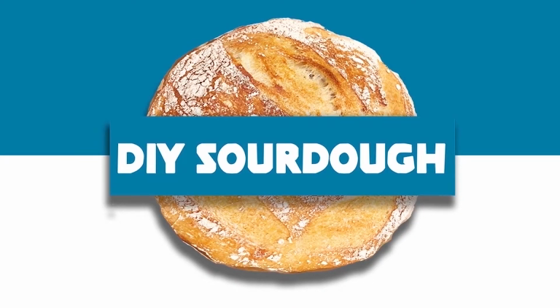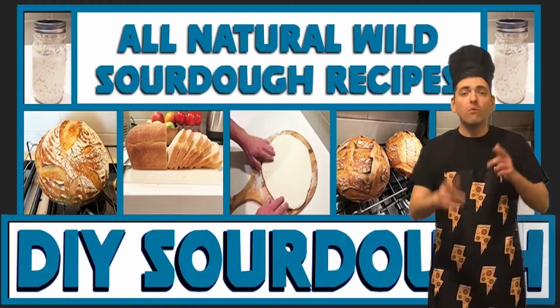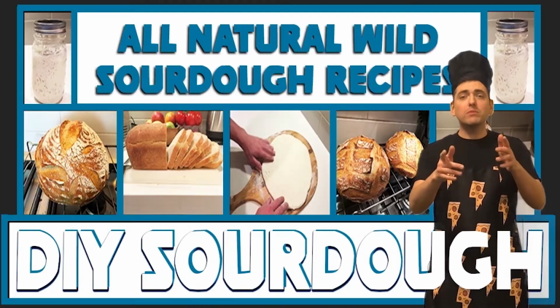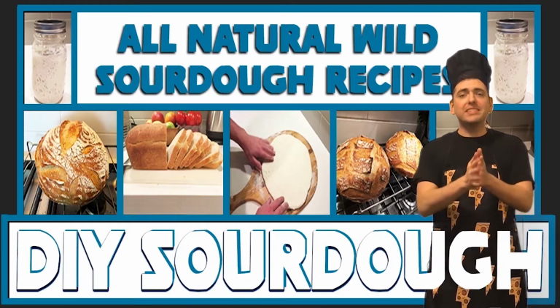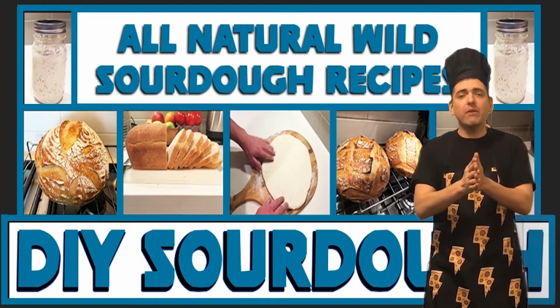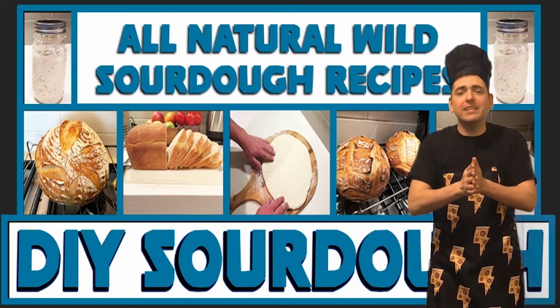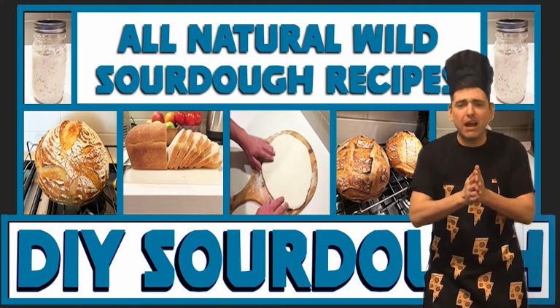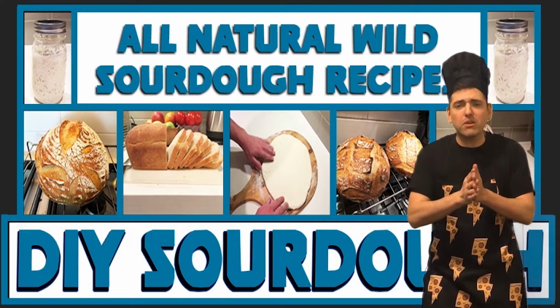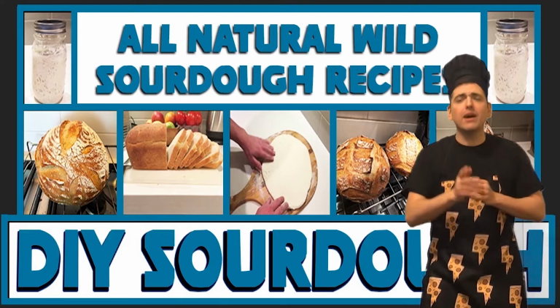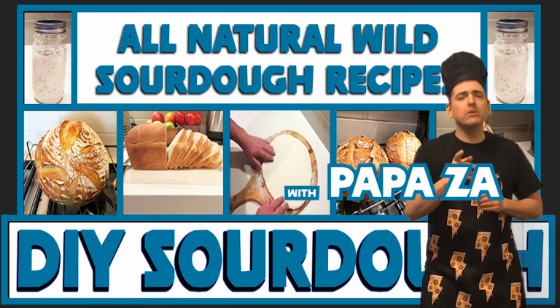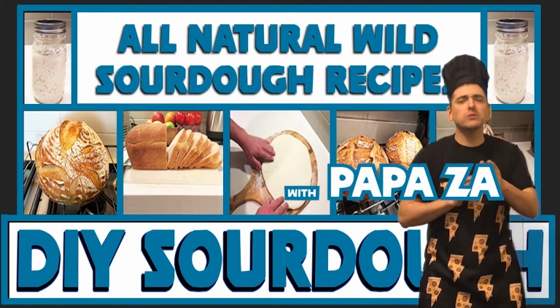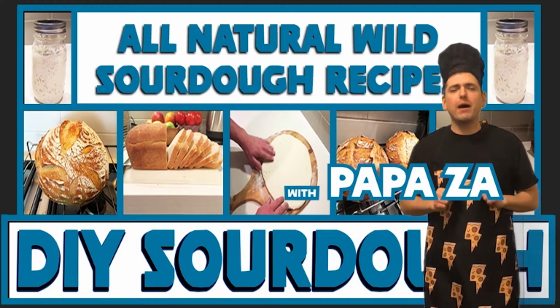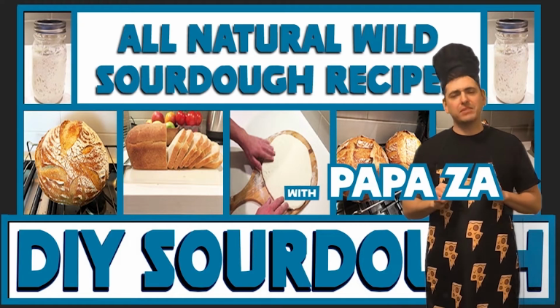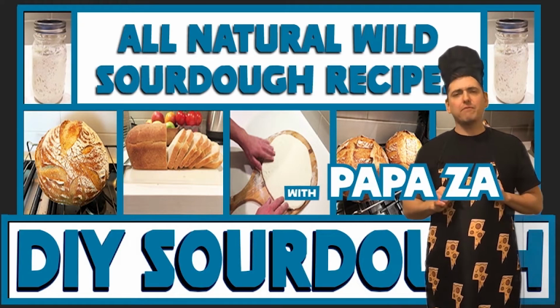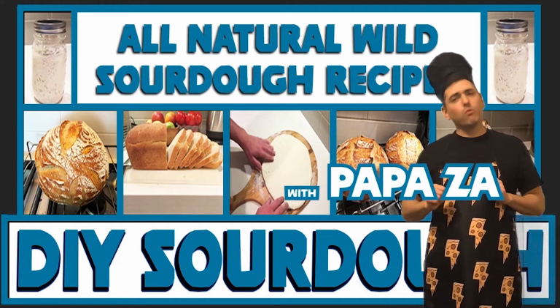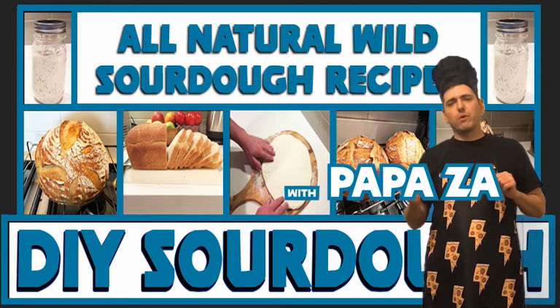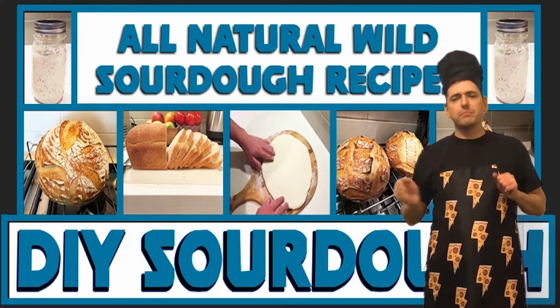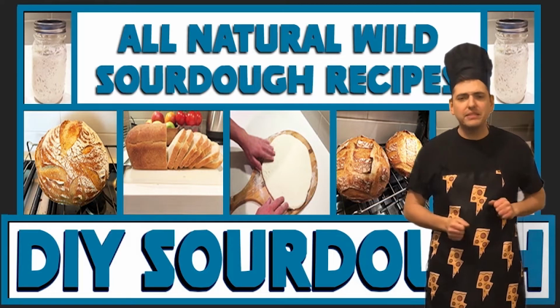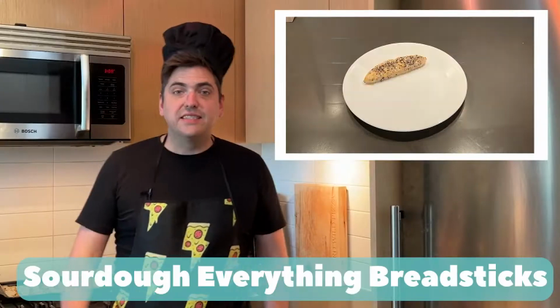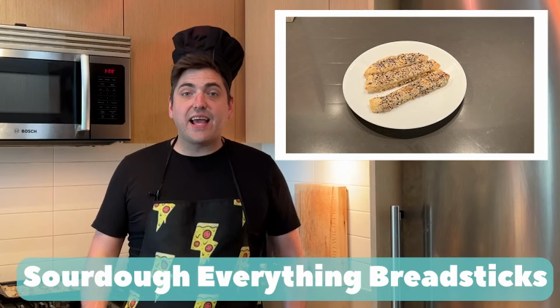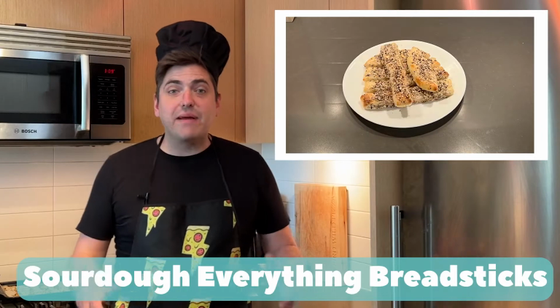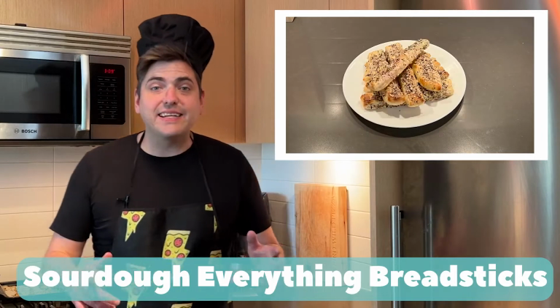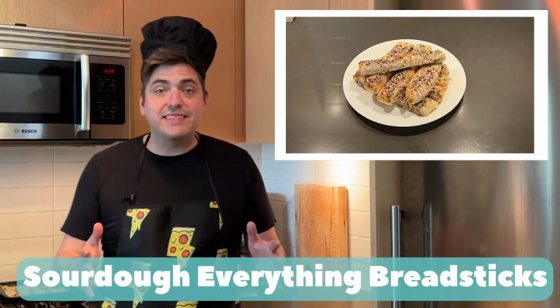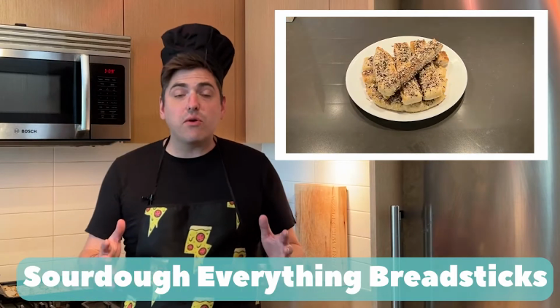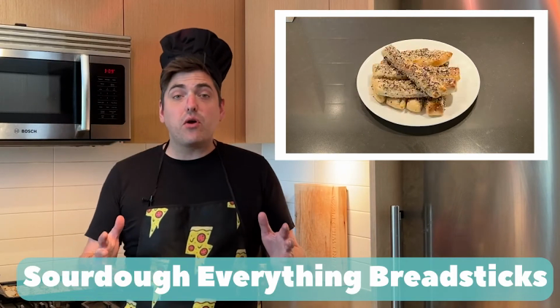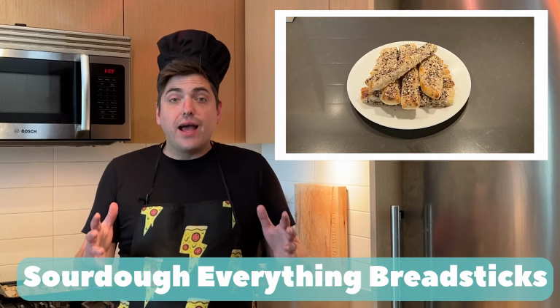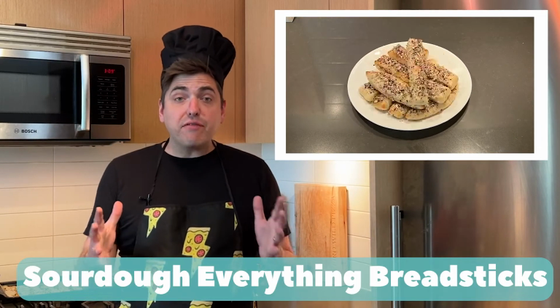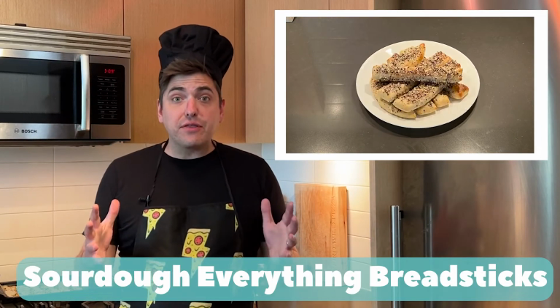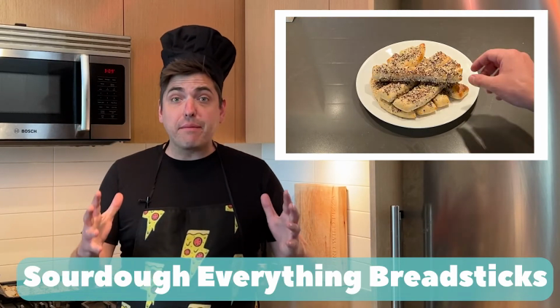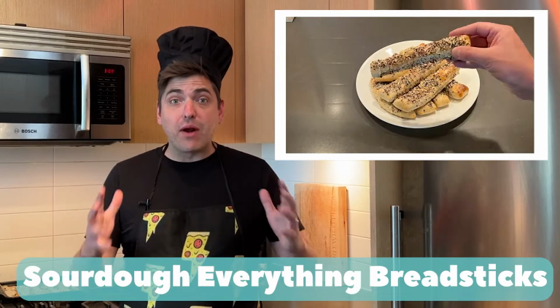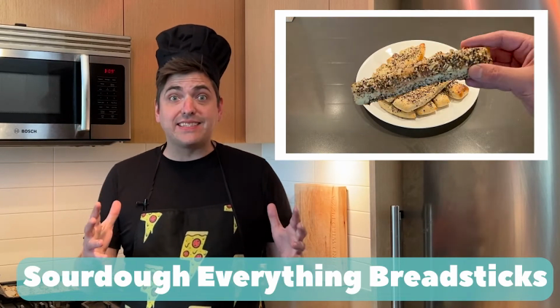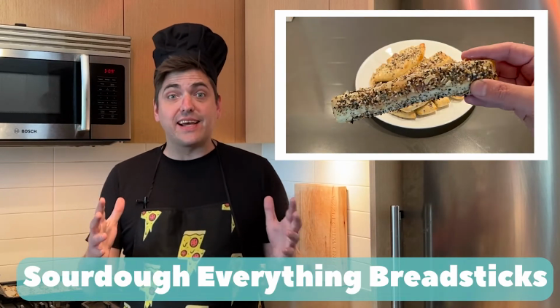Welcome to DIY Sourdough. I'm your host Papa Zaw from Weird Wild Pizza. Today we're making sourdough everything breadsticks.